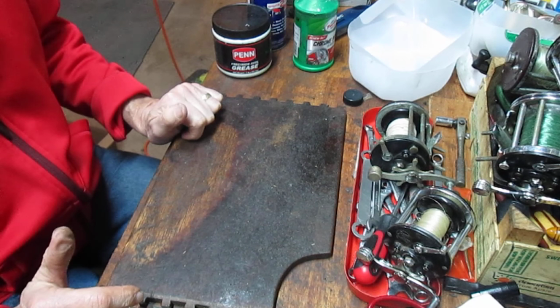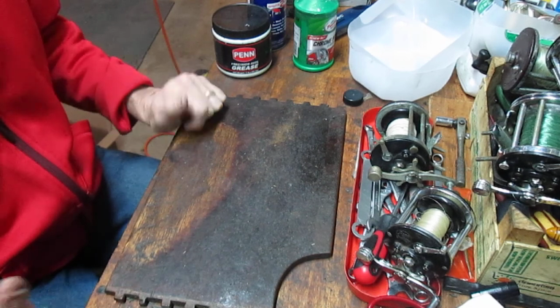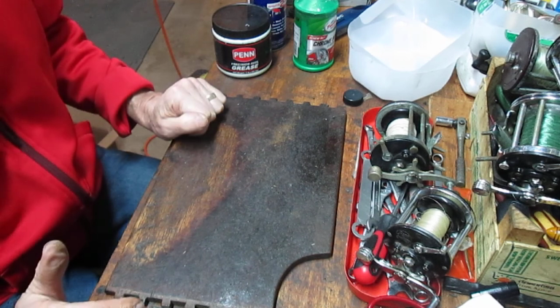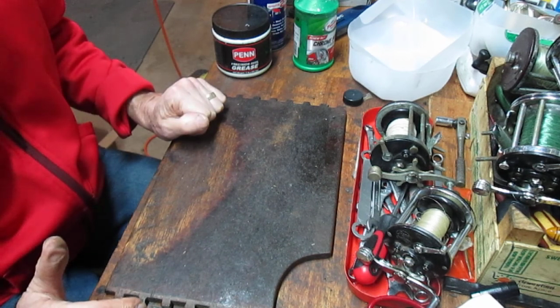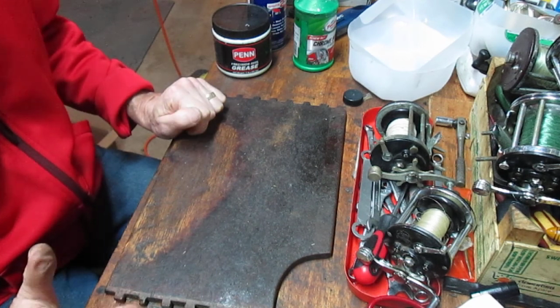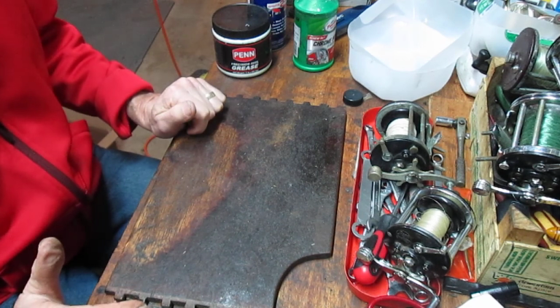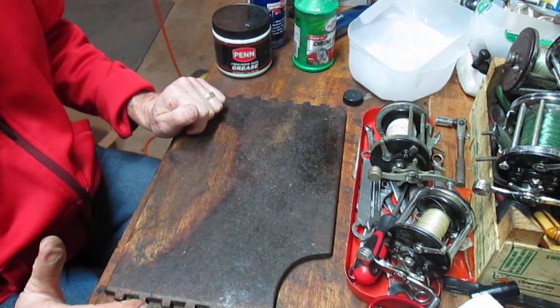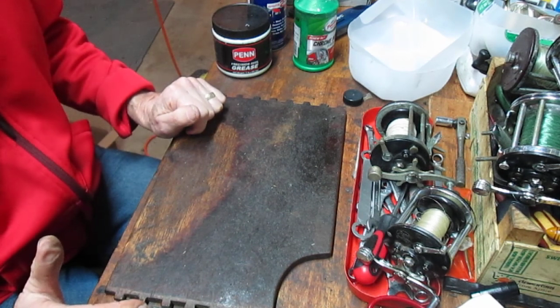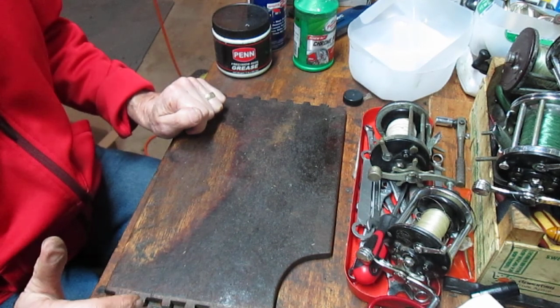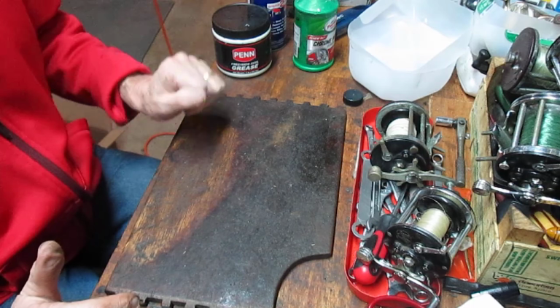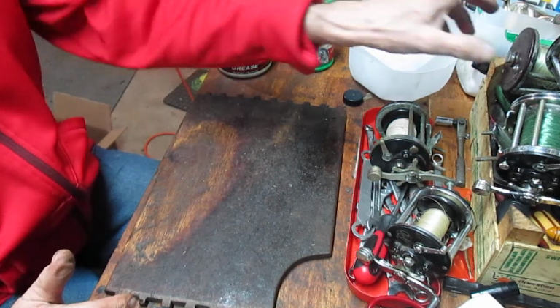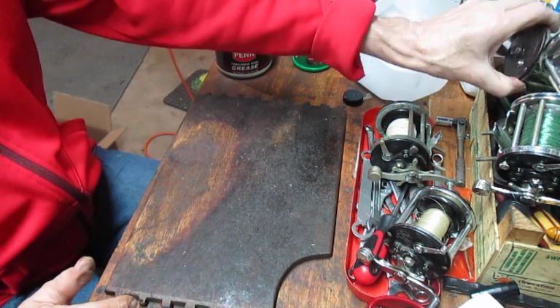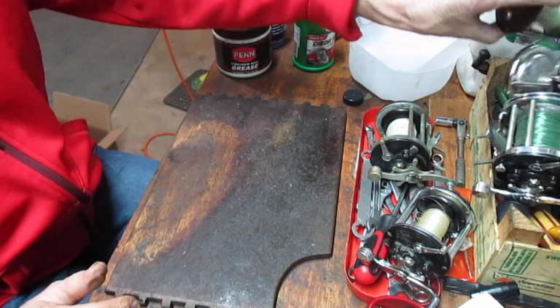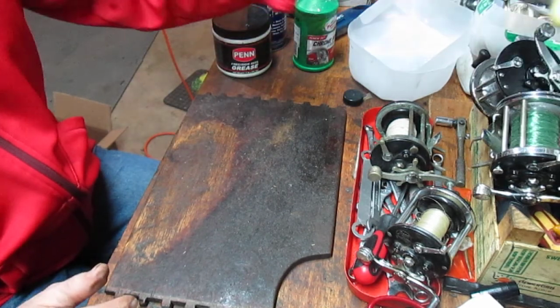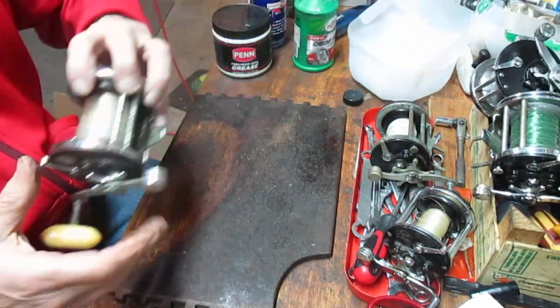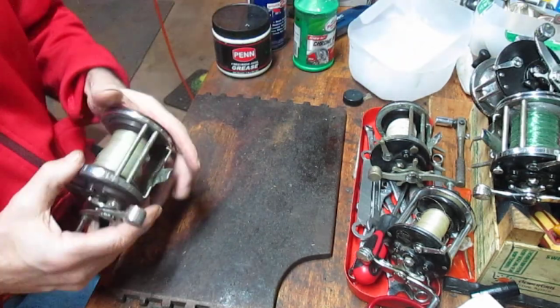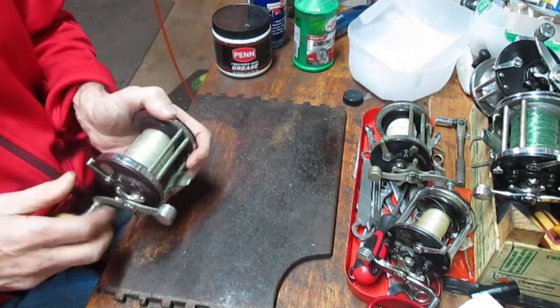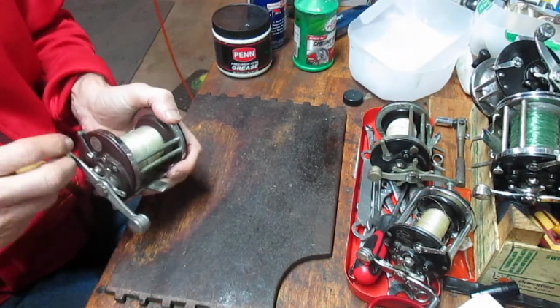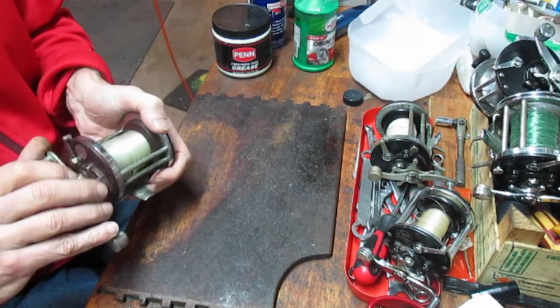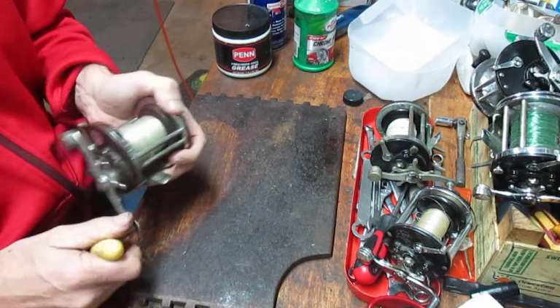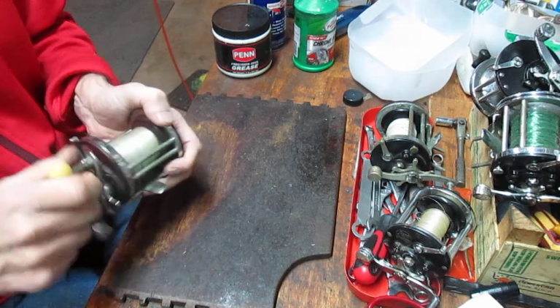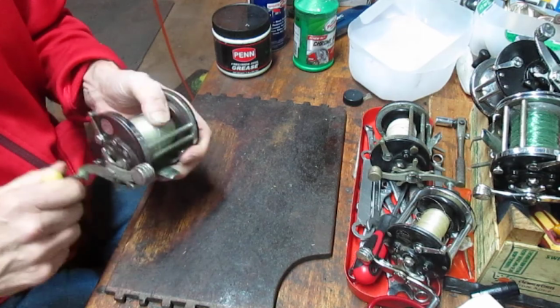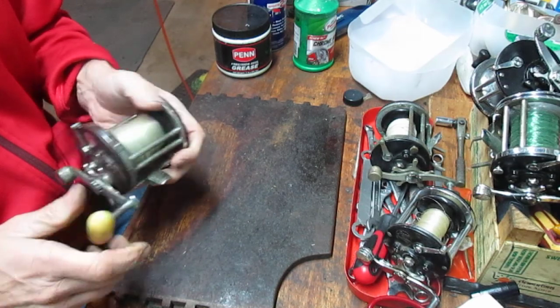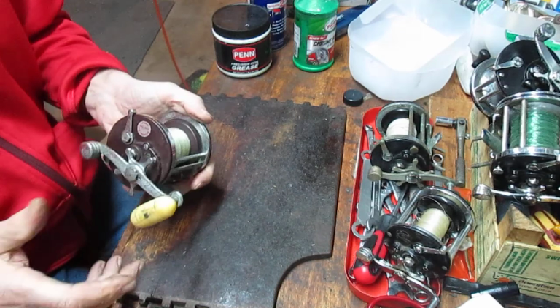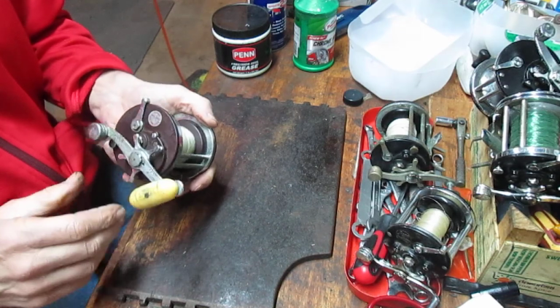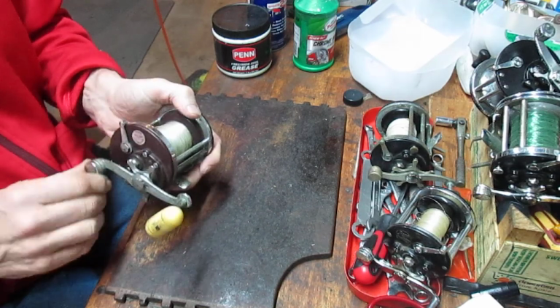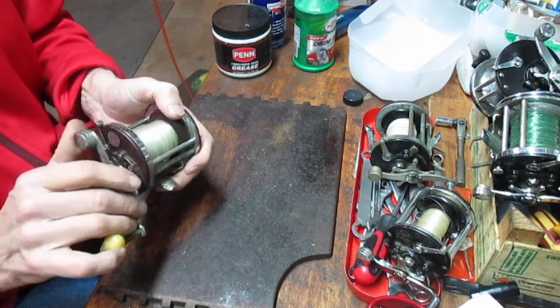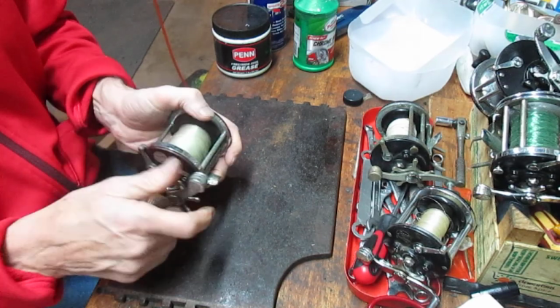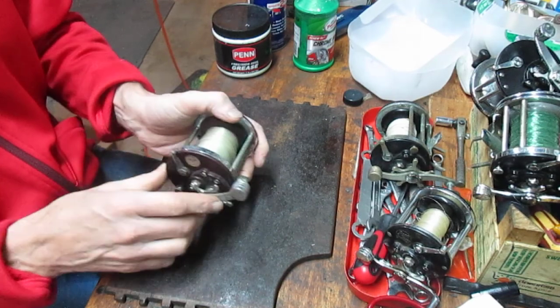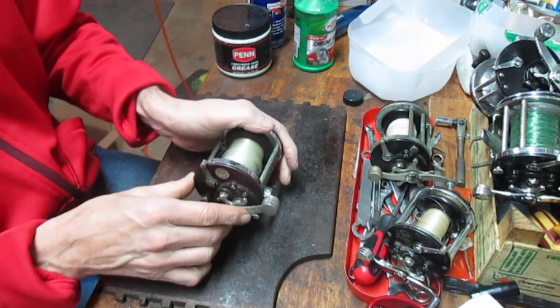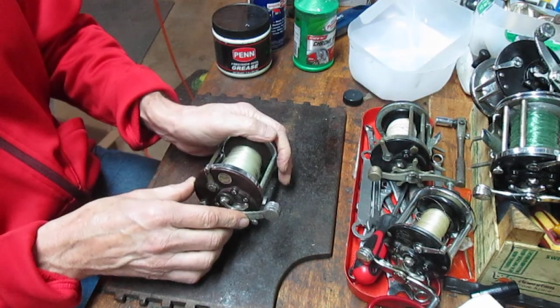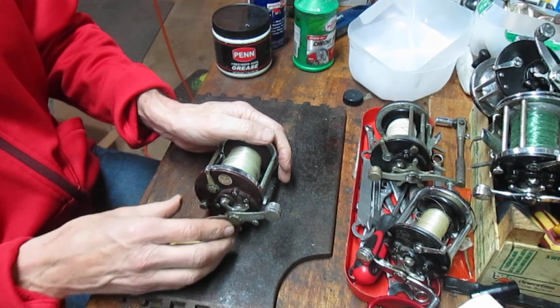I appreciate you watching this. If you like what you're seeing, I recommend you subscribe to my channel. We'll show you how to take these apart, clean them up, make them functional, and put them back in service — which is what Second Chance Tackle is all about. Thank you for watching.